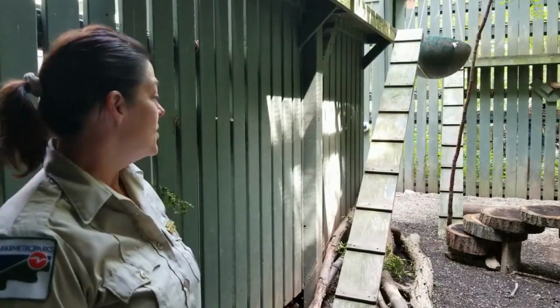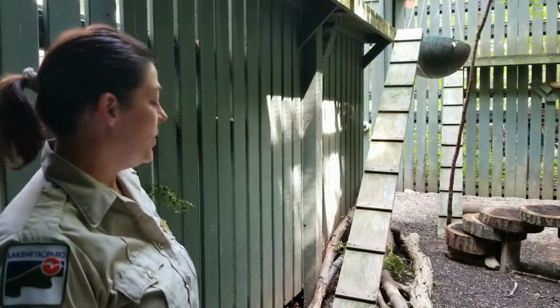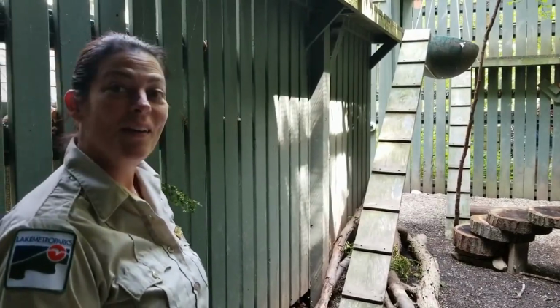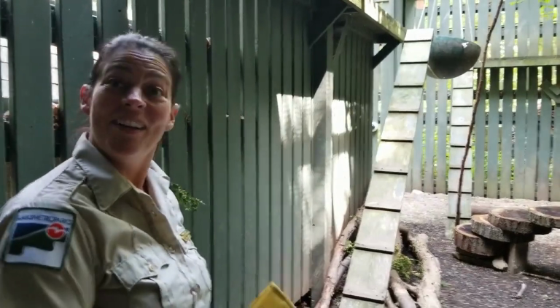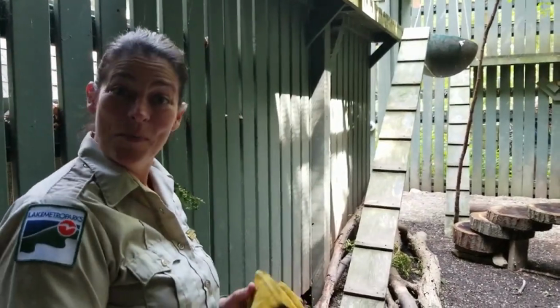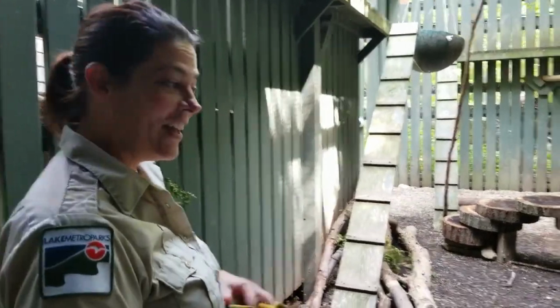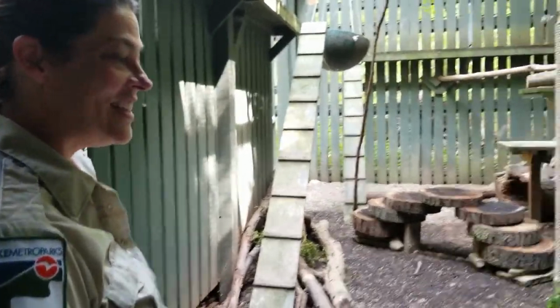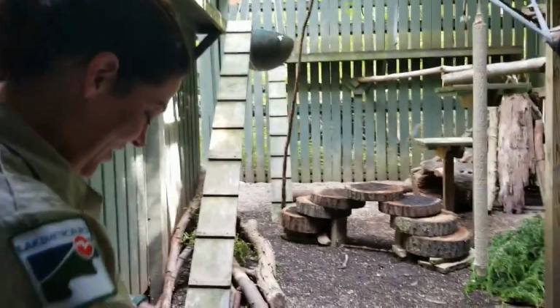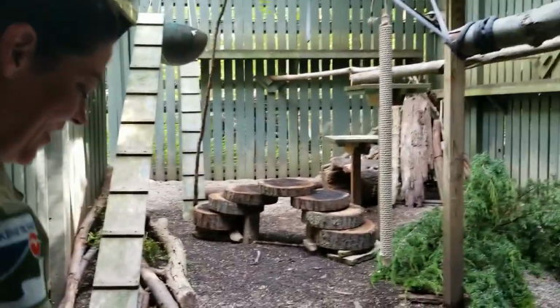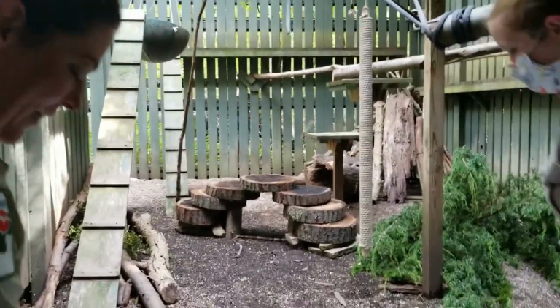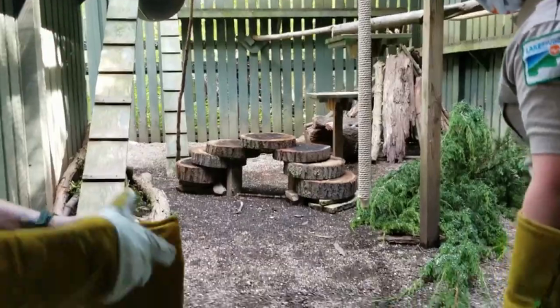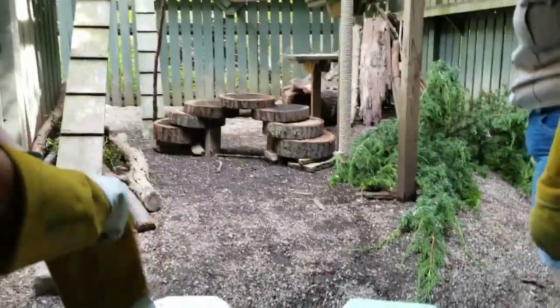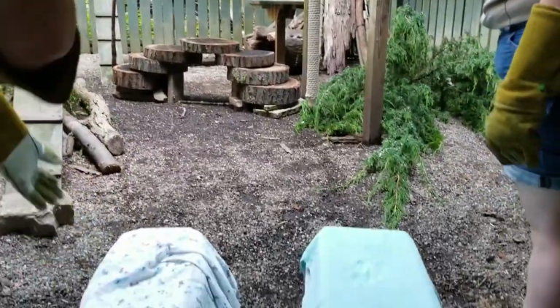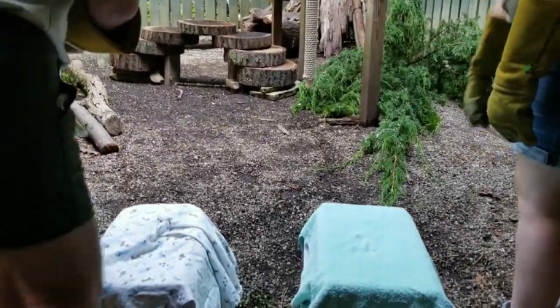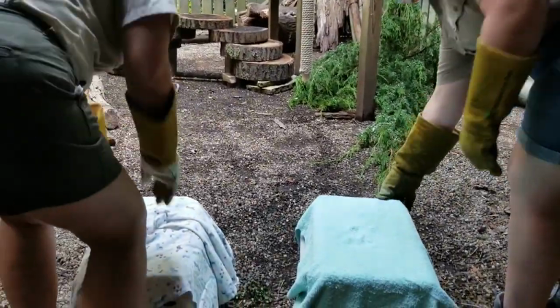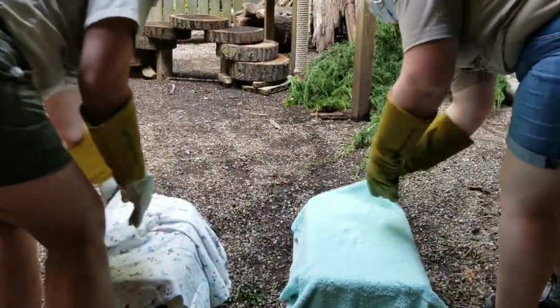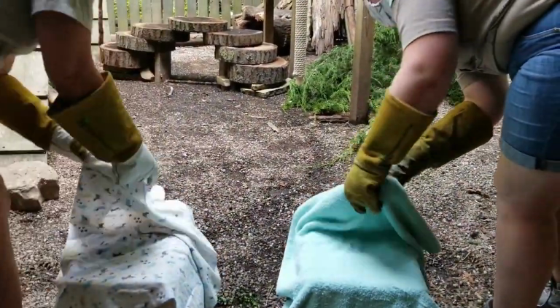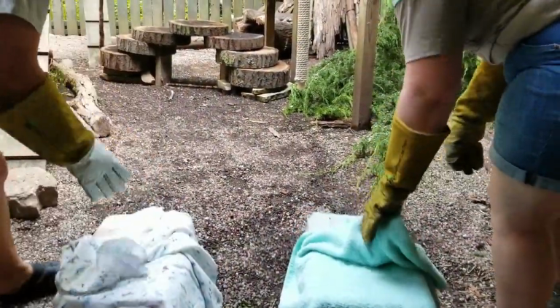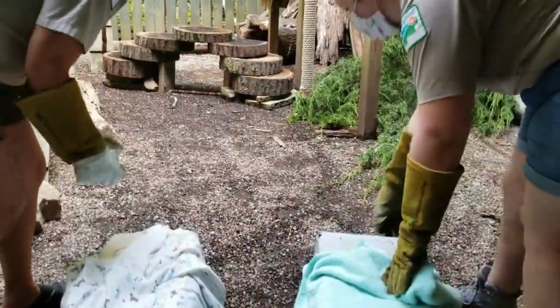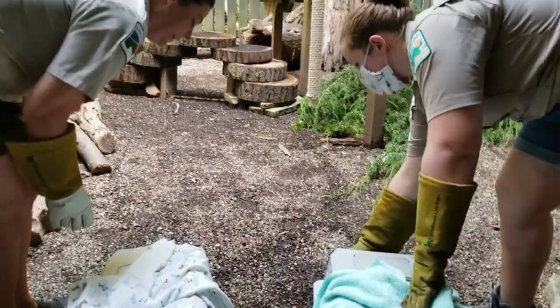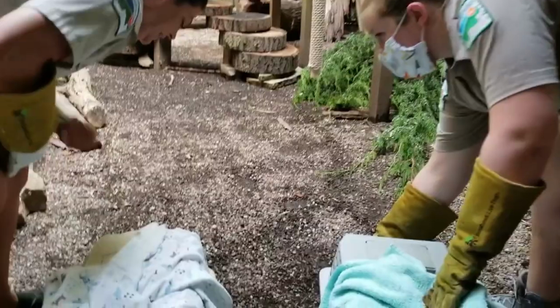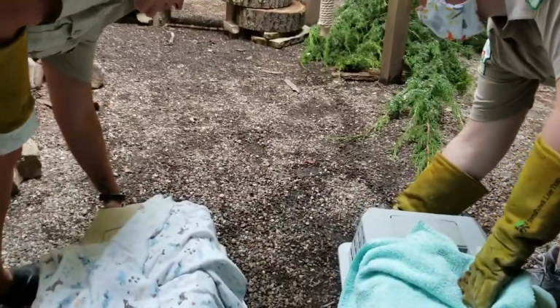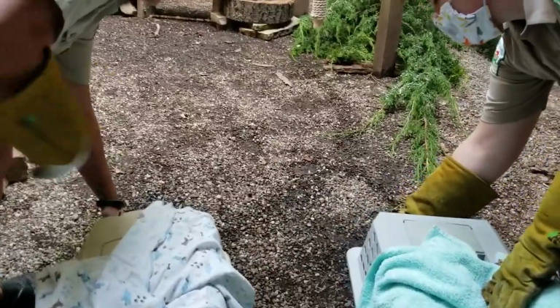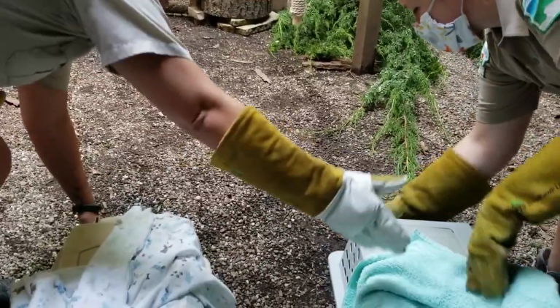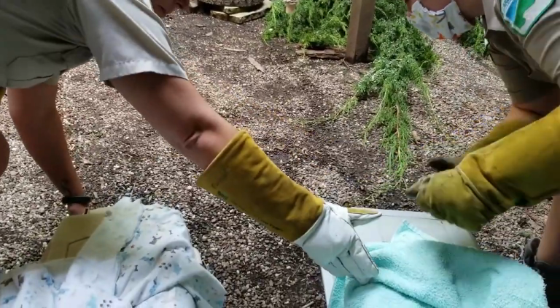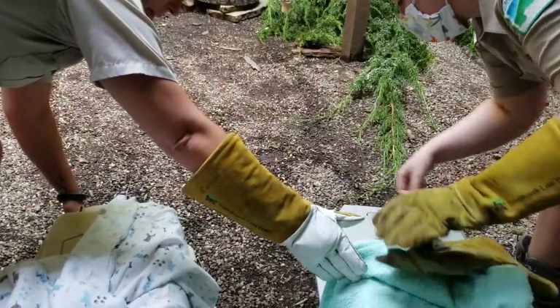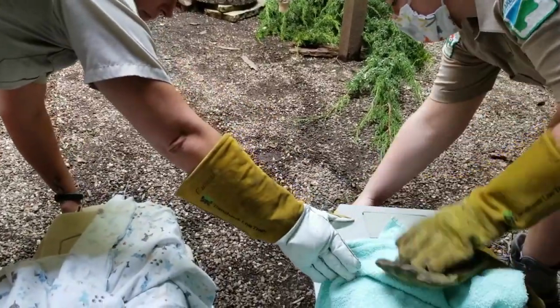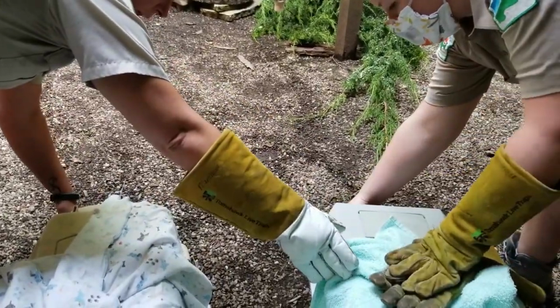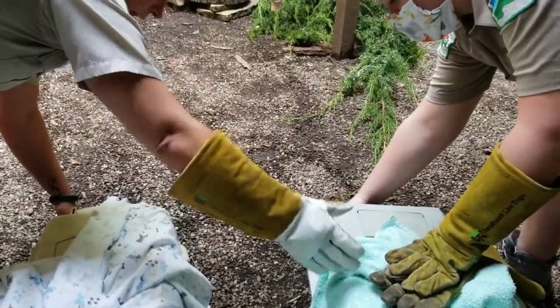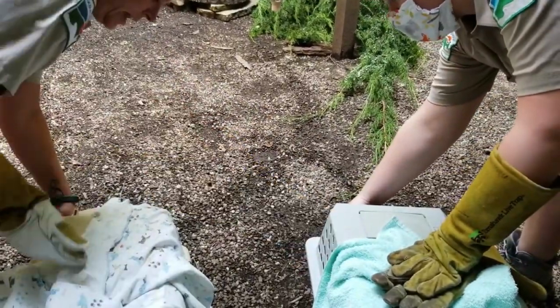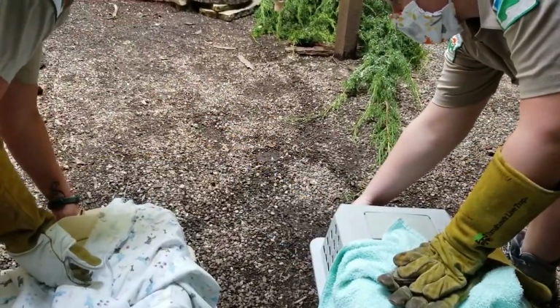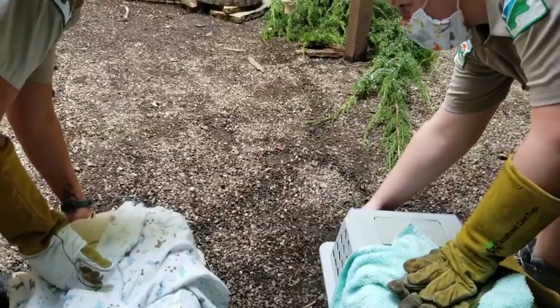So here we go — we're going to open up the travel tunnels and see what they do. We put on some gloves. This is our bobcat kitten from Harrison County, and this is Carroll County.